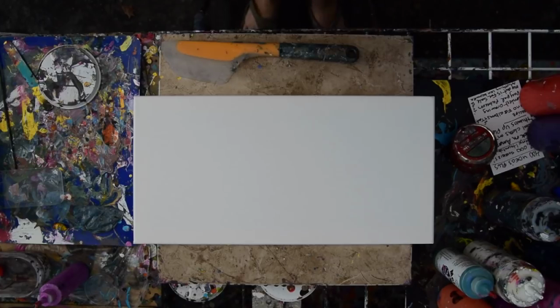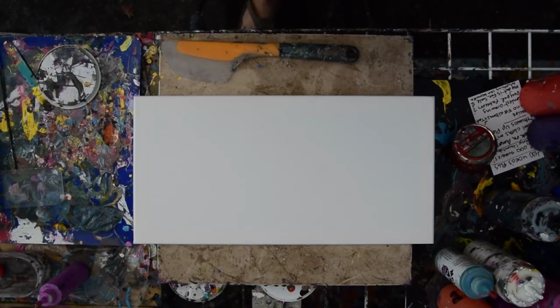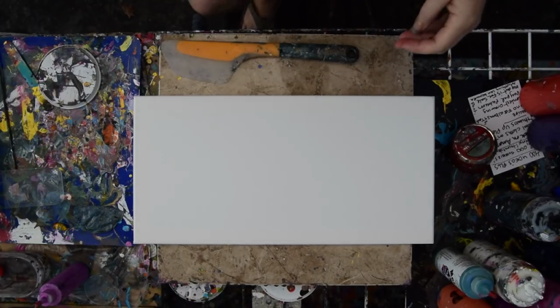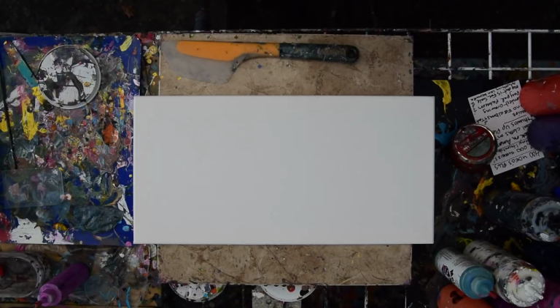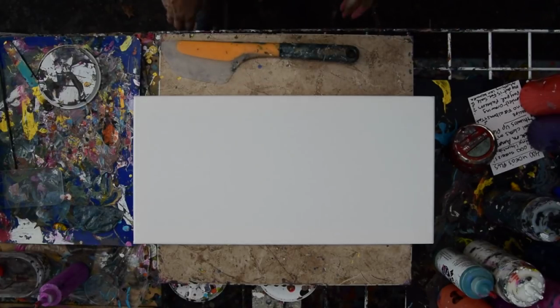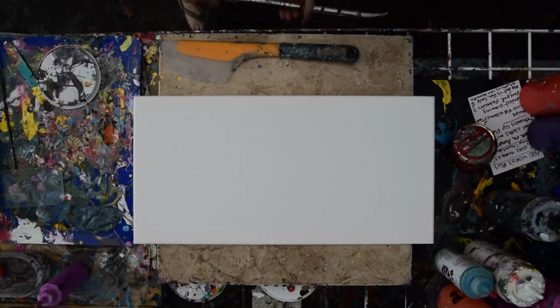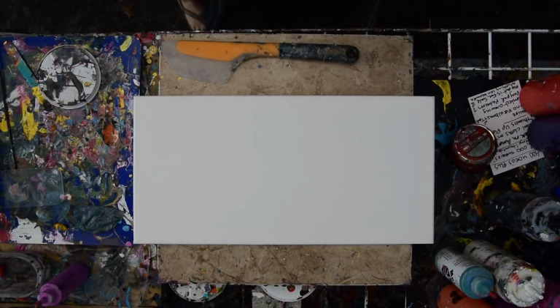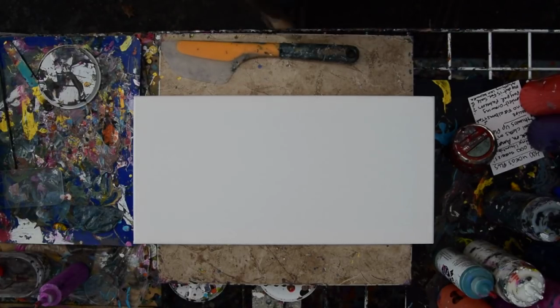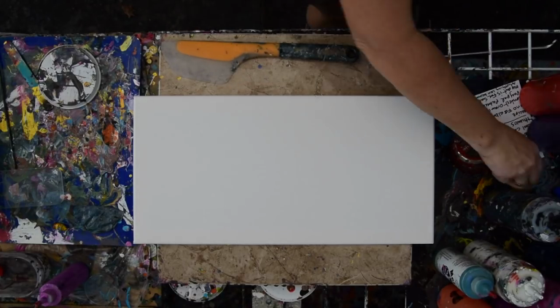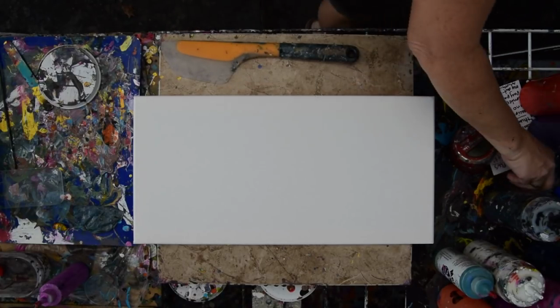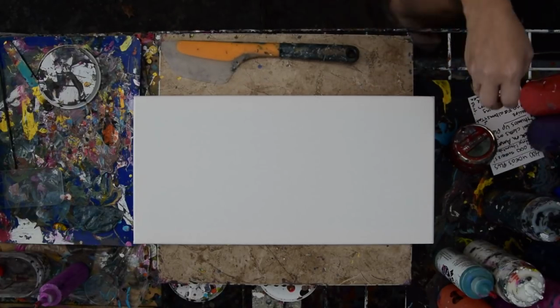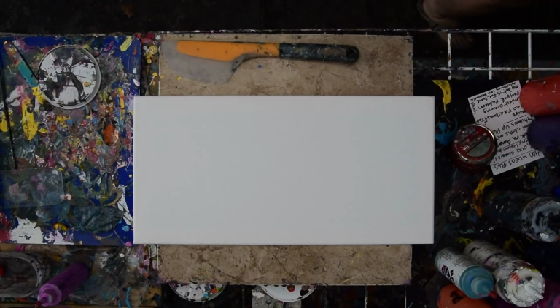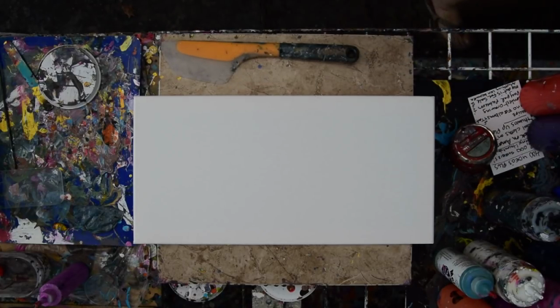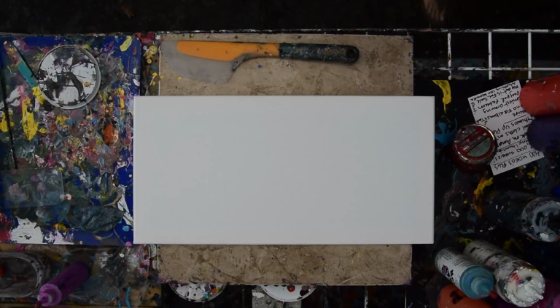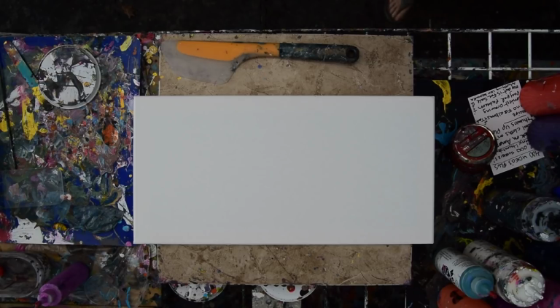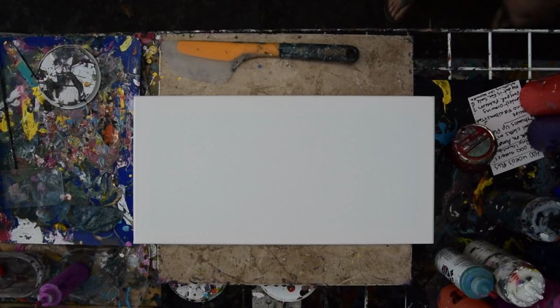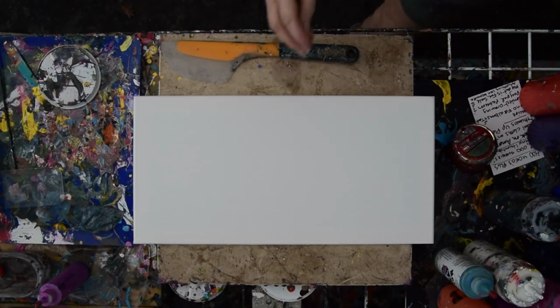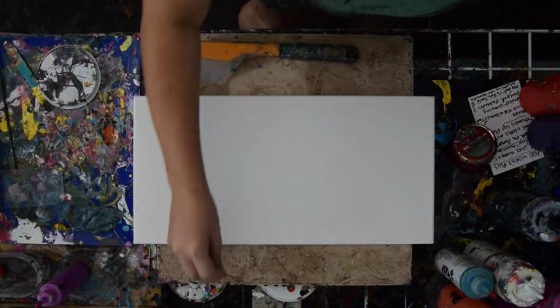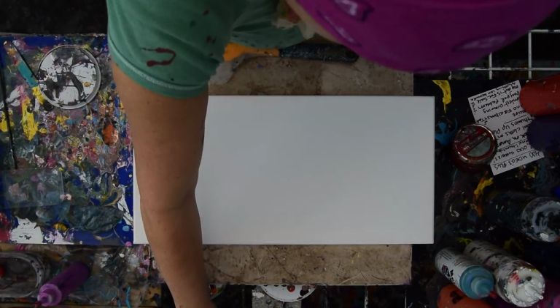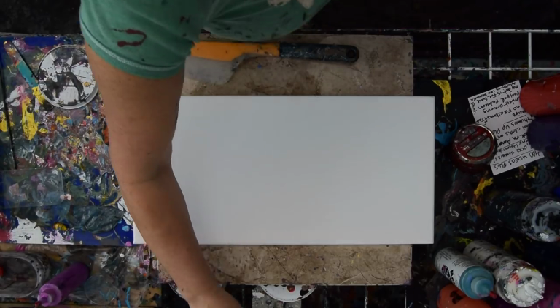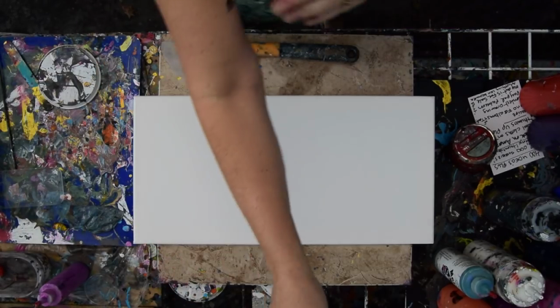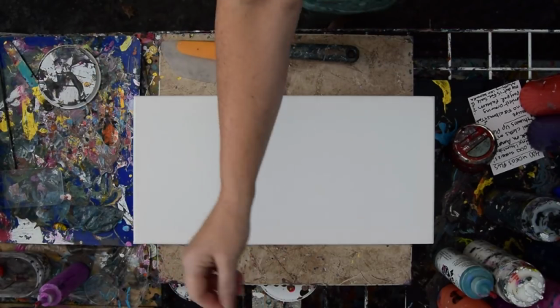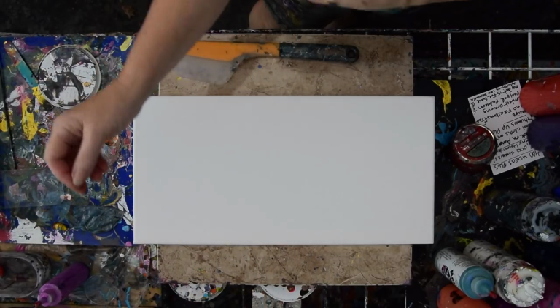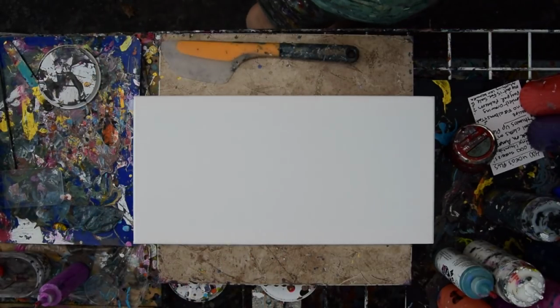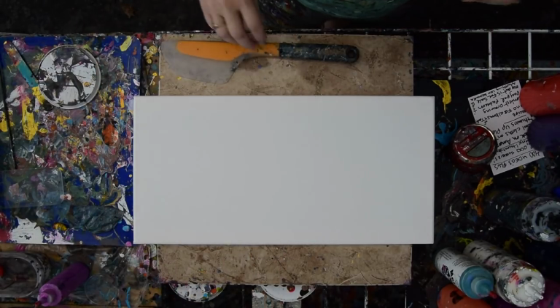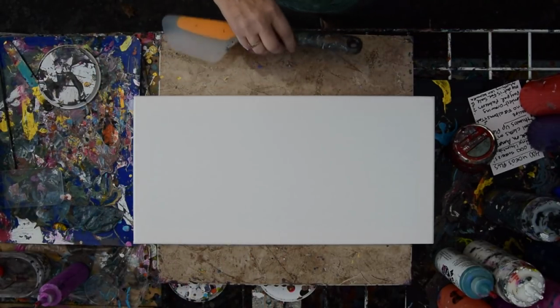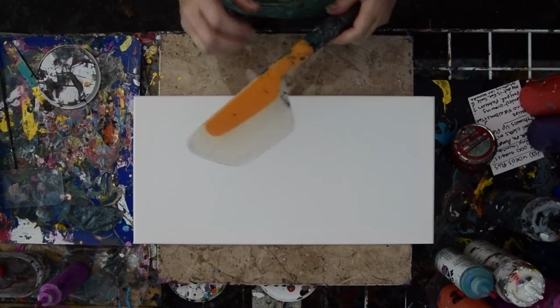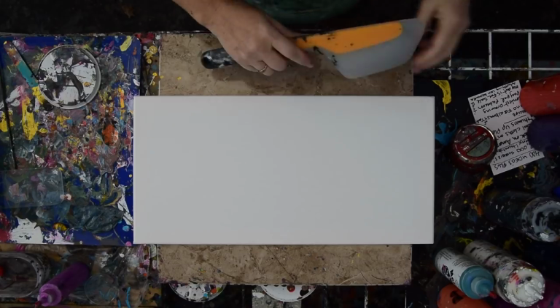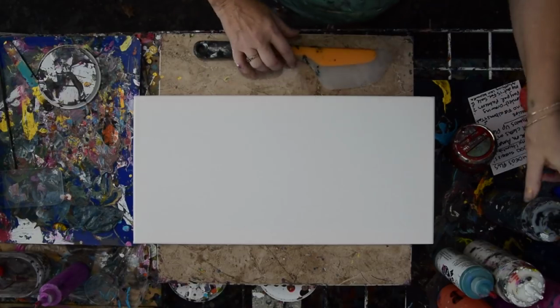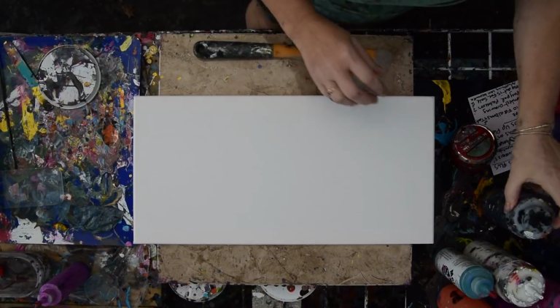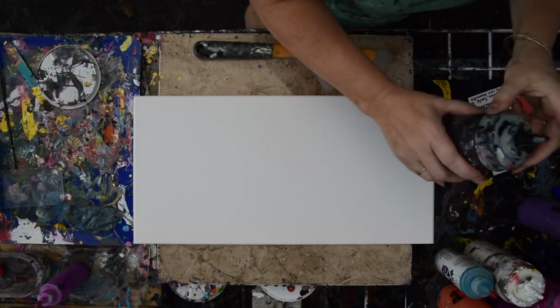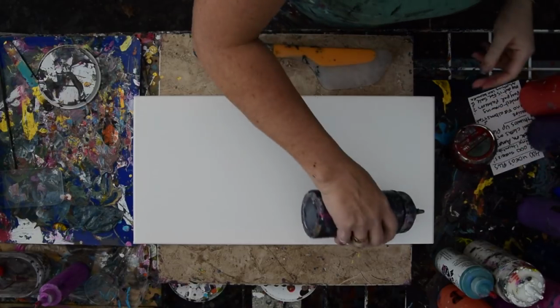It's Priscilla Batsell in Spring Hill, Florida at Expression Start Studio Gallery in the backyard. Good morning and happy new year, although it's probably not new year later when people watch this.